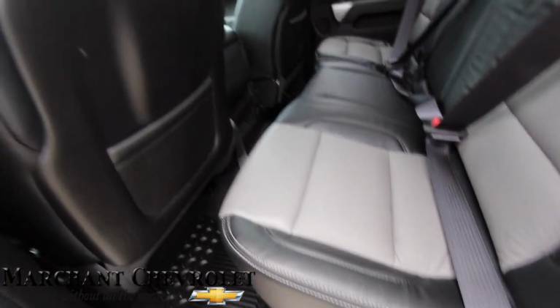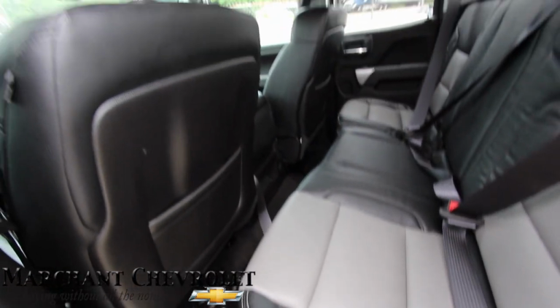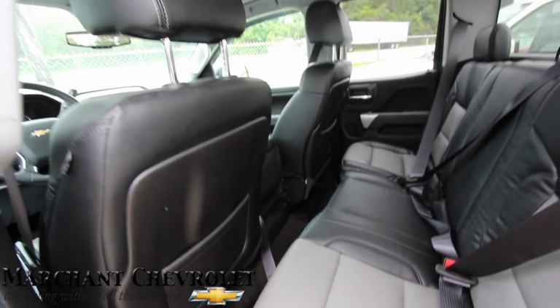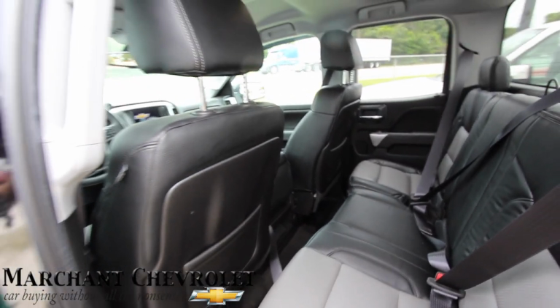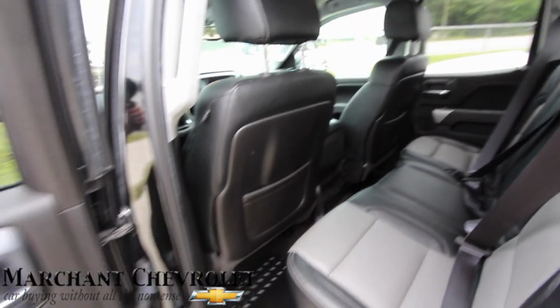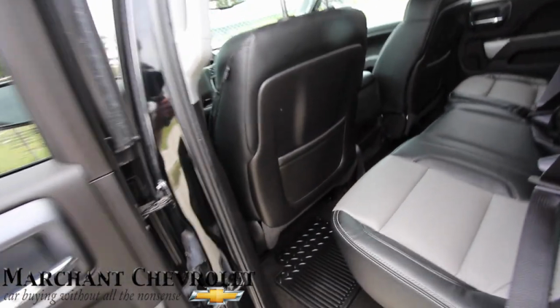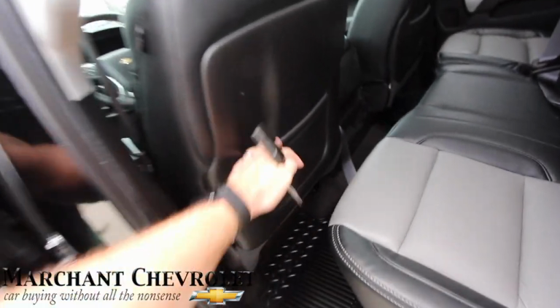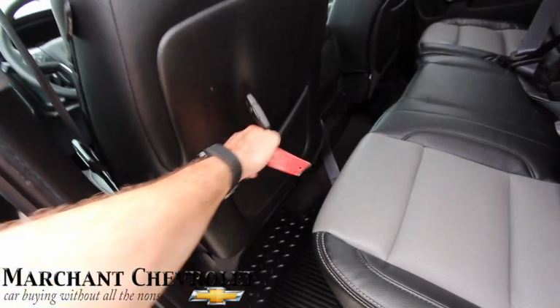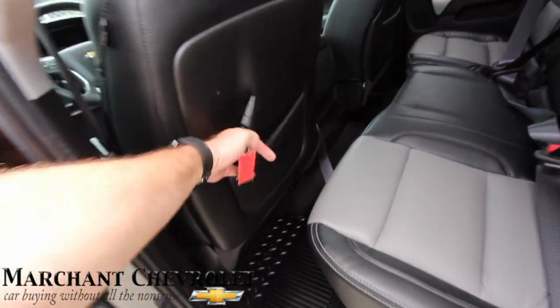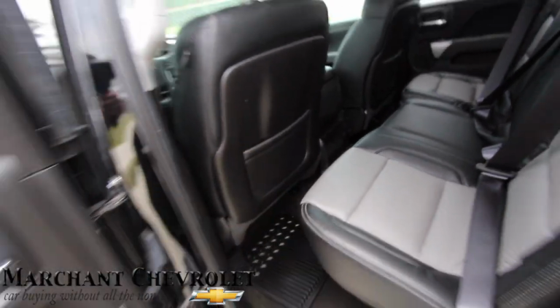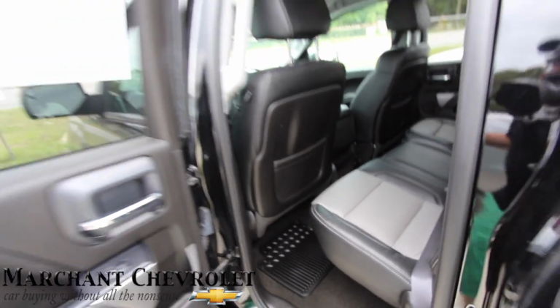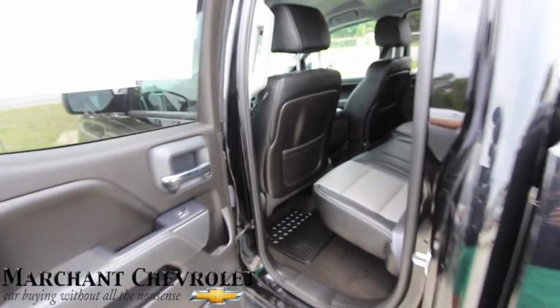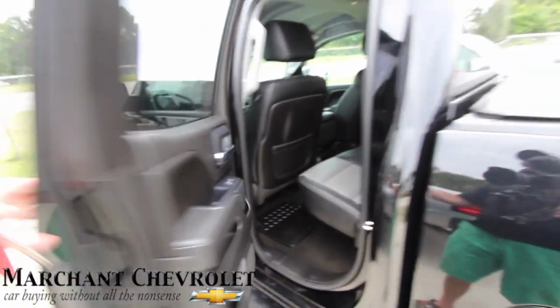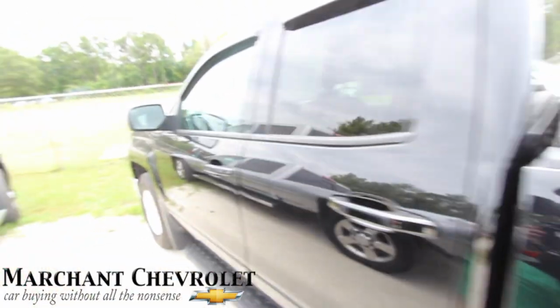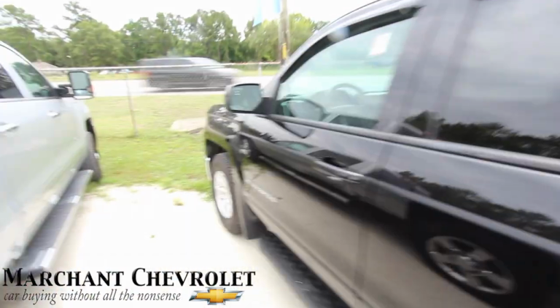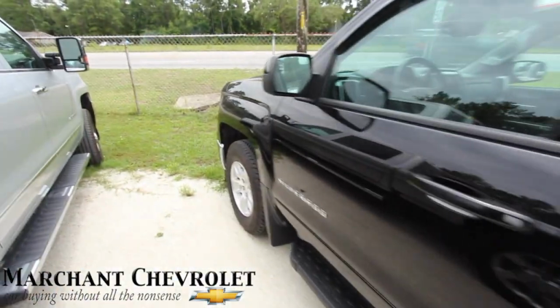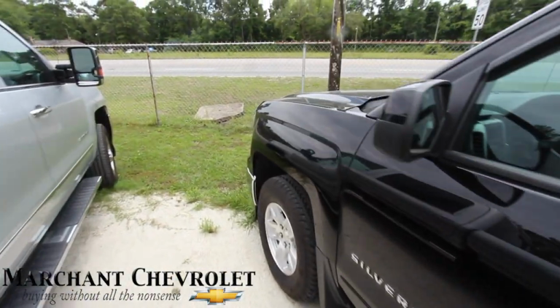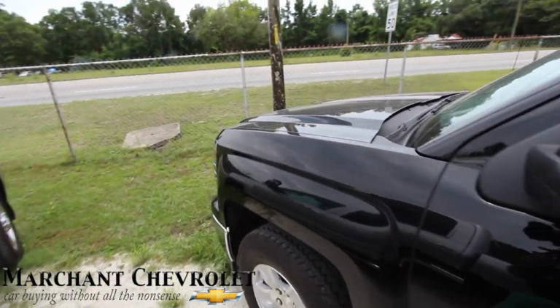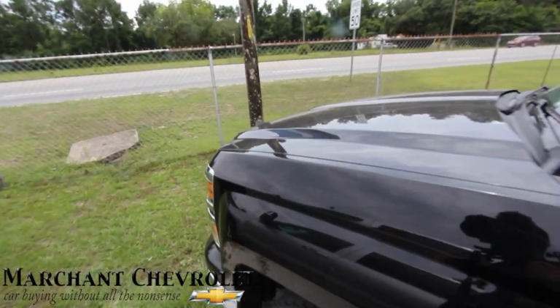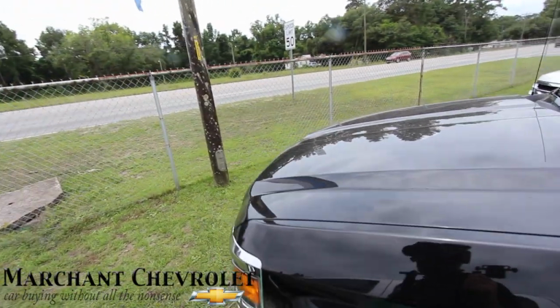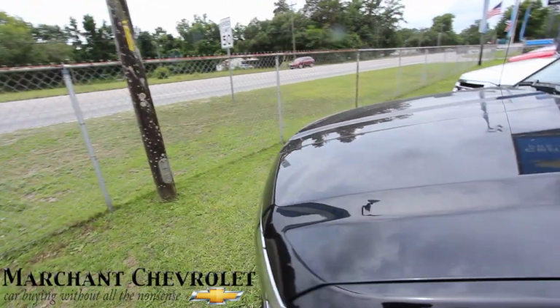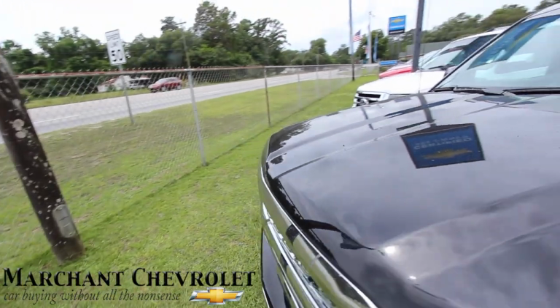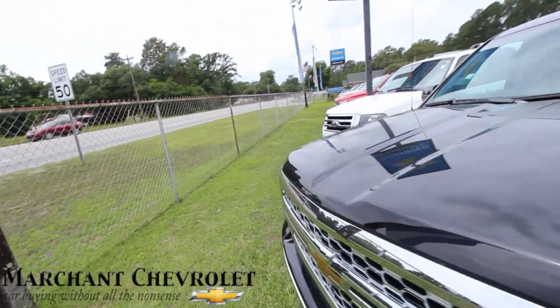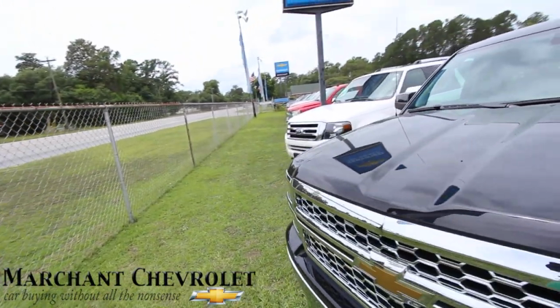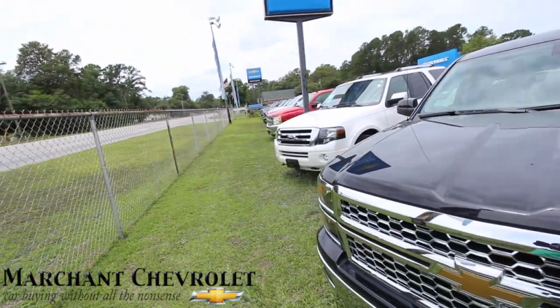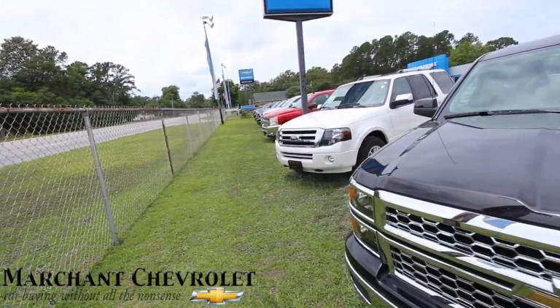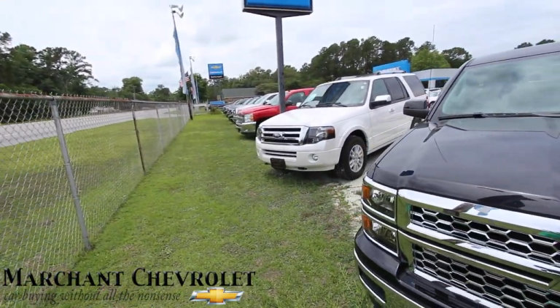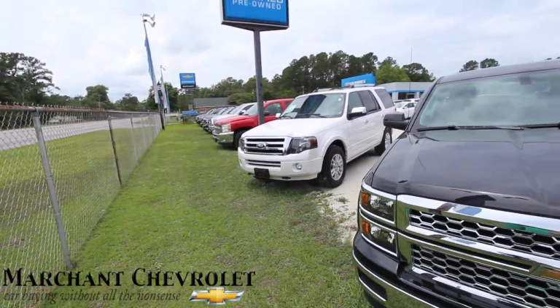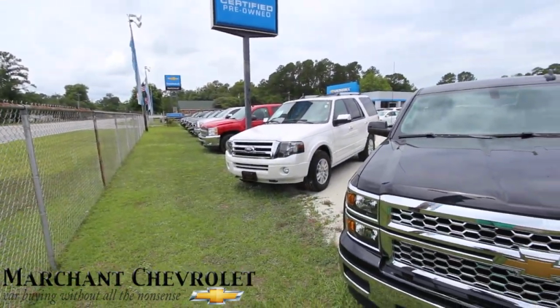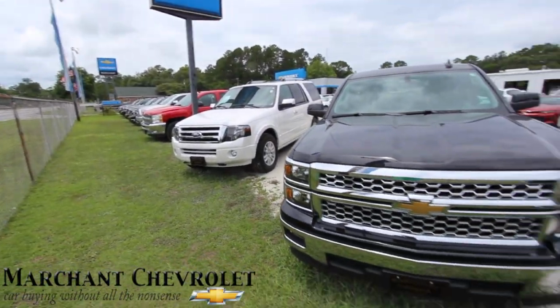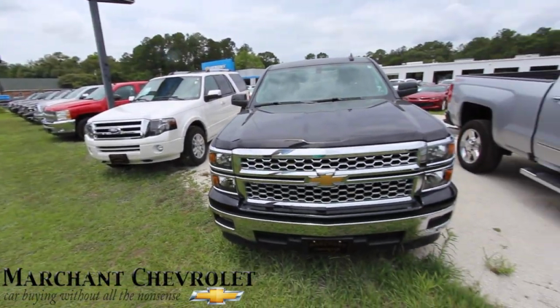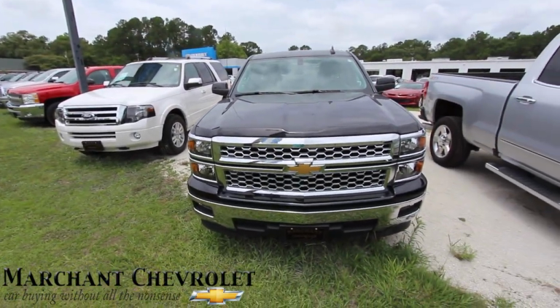What a good-looking truck — even still got this one in the back, very clean. Come on down to Marchant Chevy and see the Silverado today. That's not the only Chevy truck we've got — we've got a little bit of everything at Marchant Chevrolet.